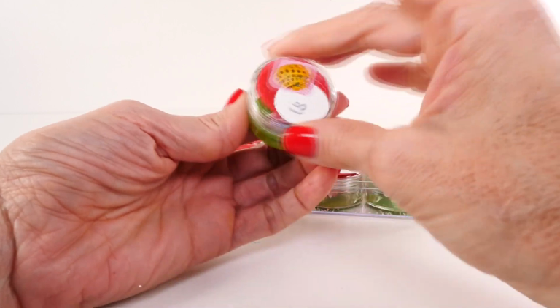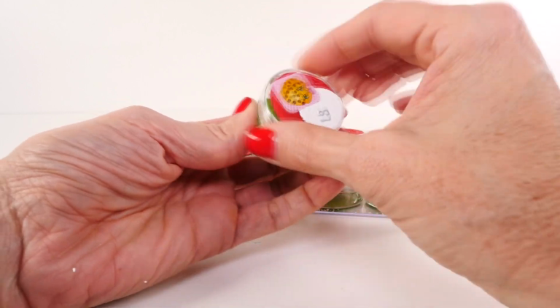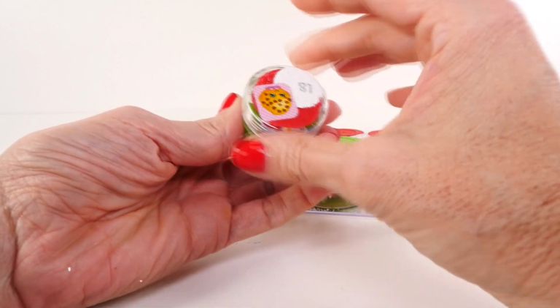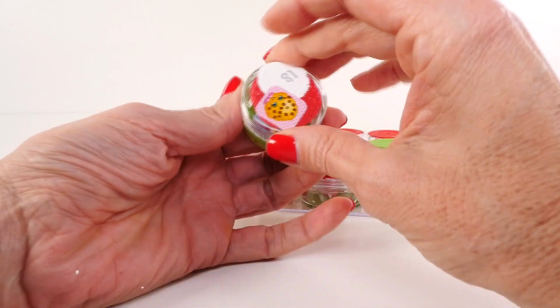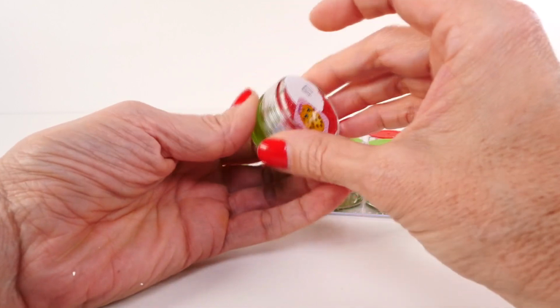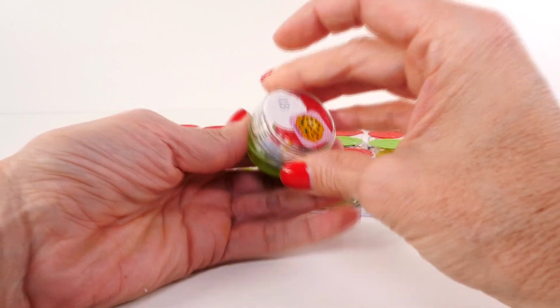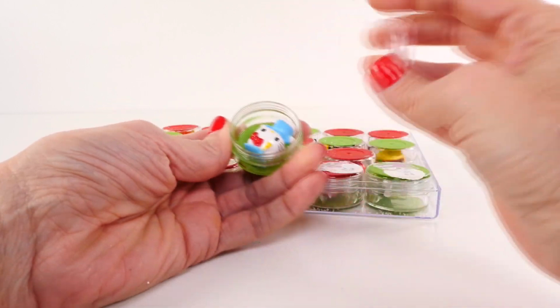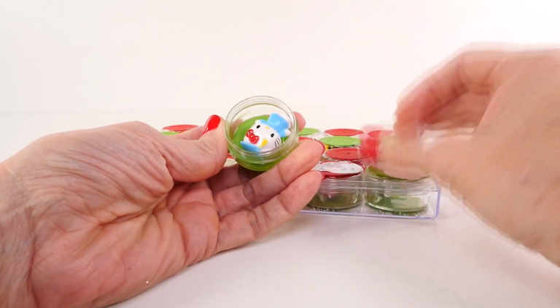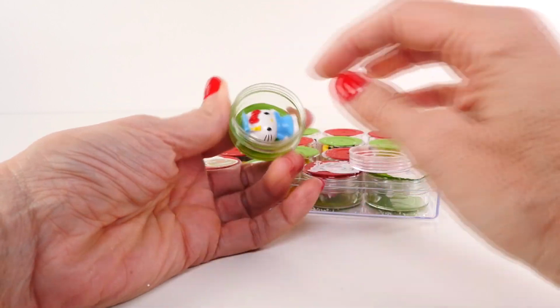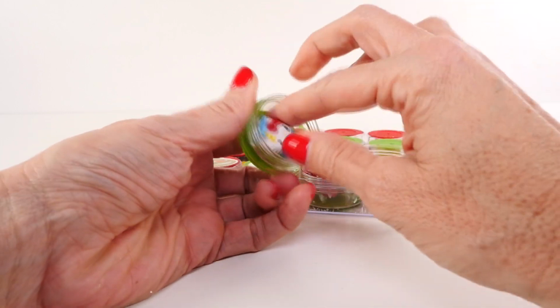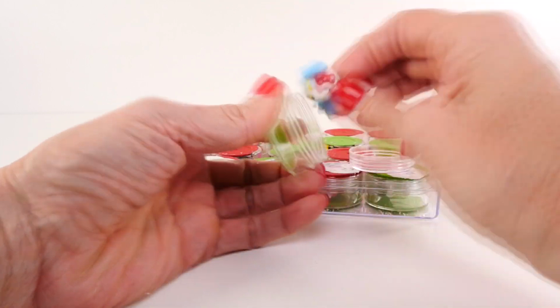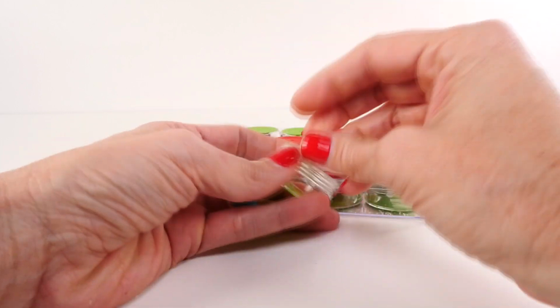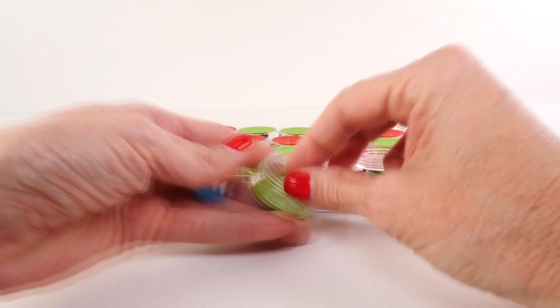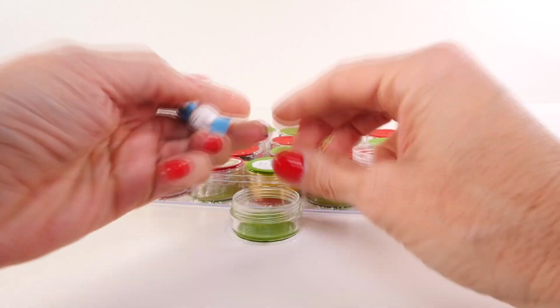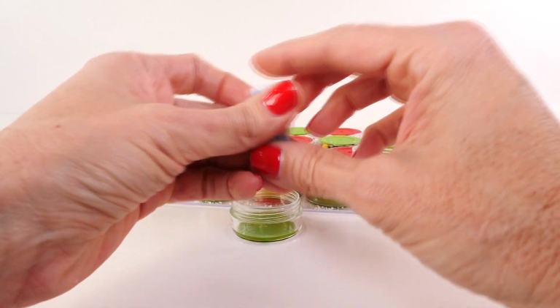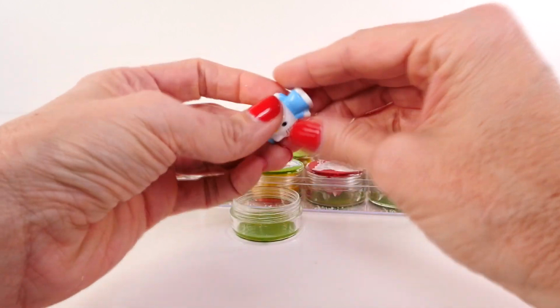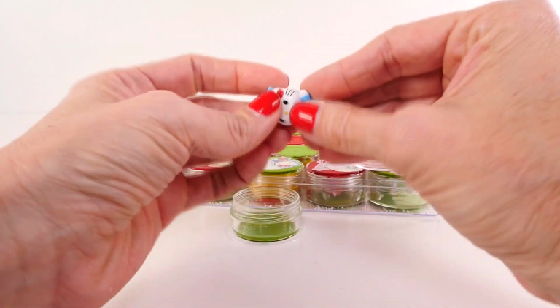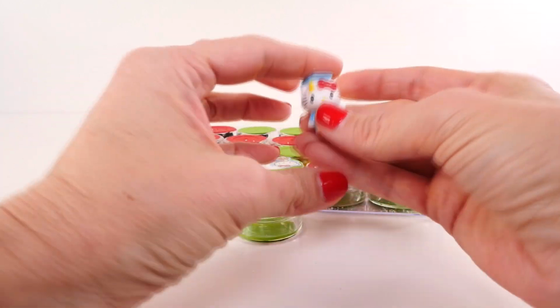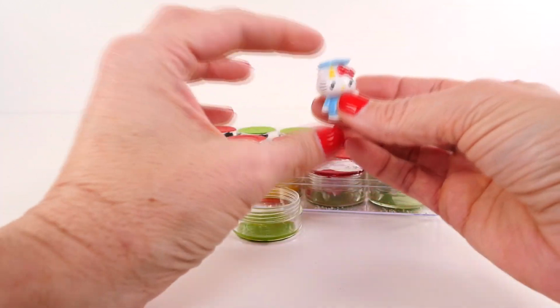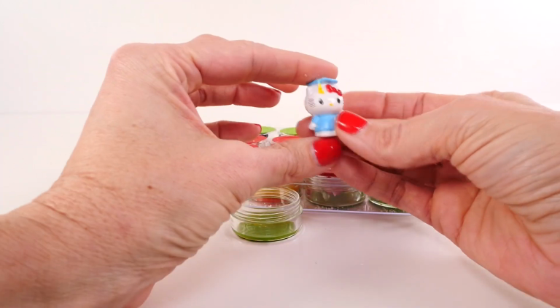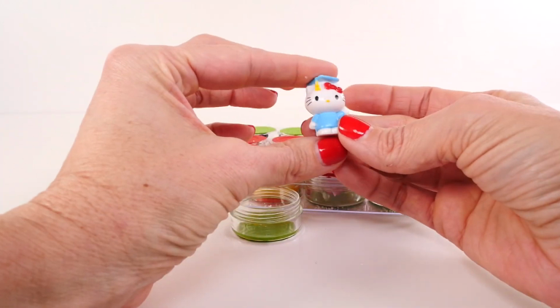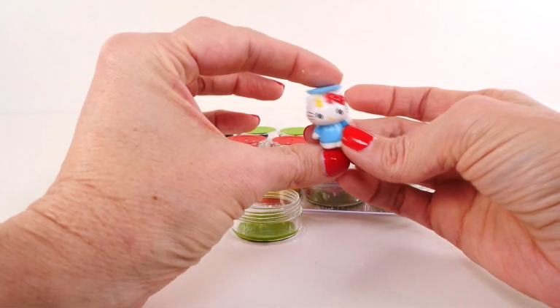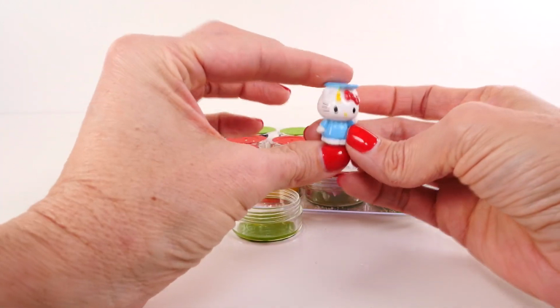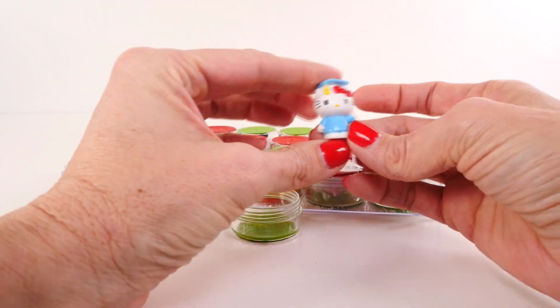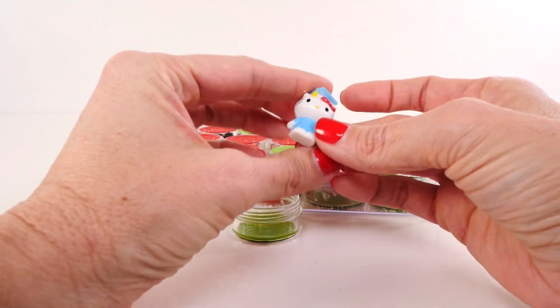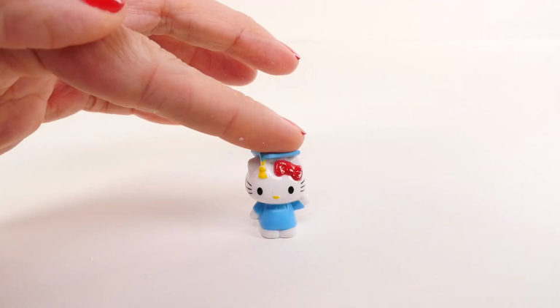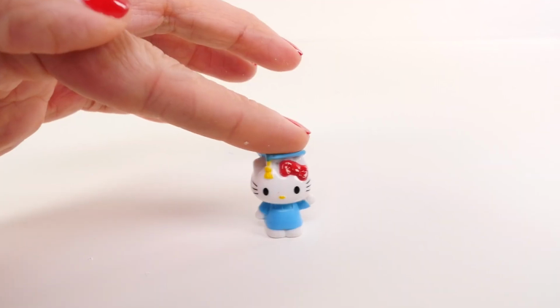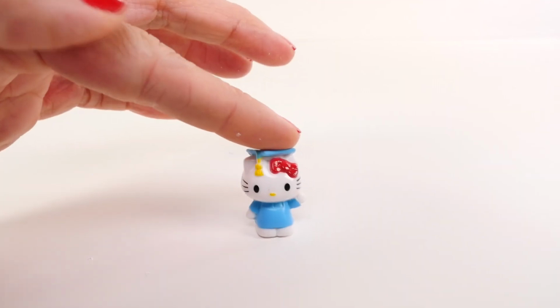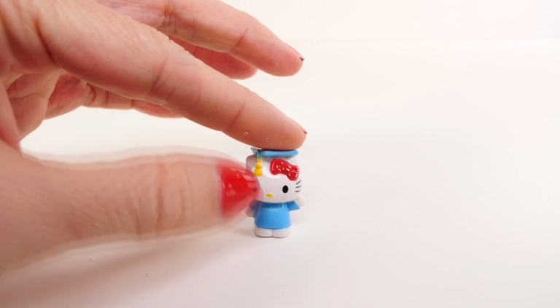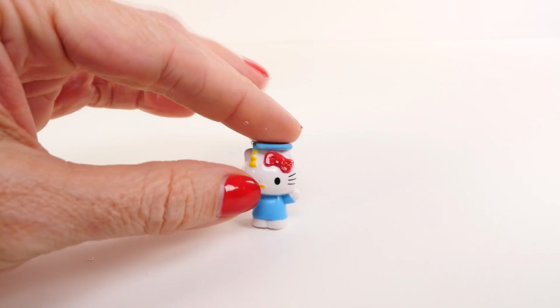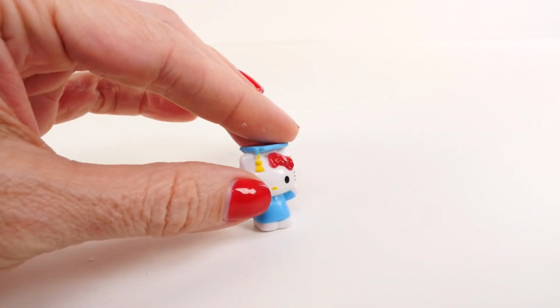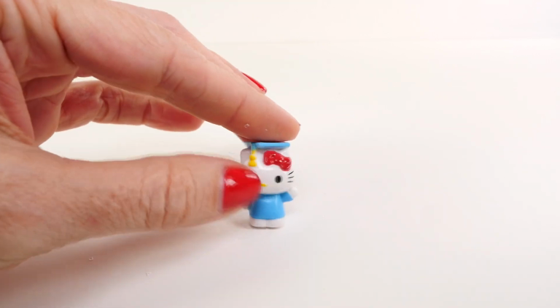We have Cookie on the outside. Yesterday we had Hello Kitty — no way, two days in a row of Hello Kitty! Yay!